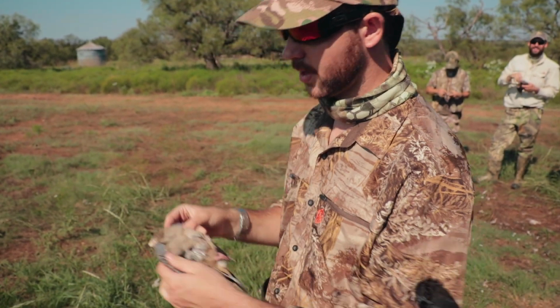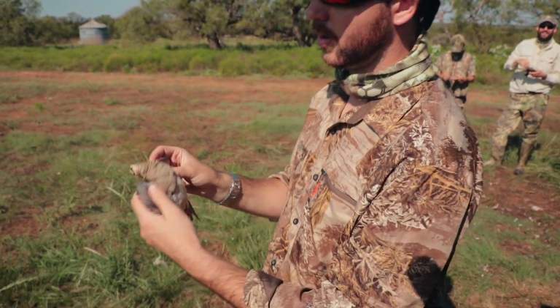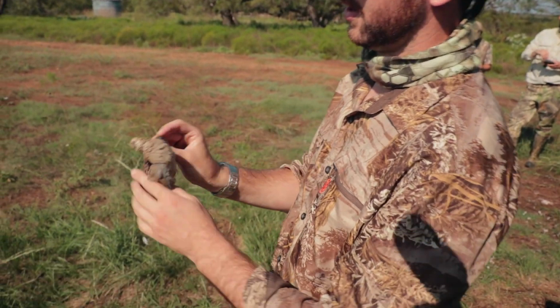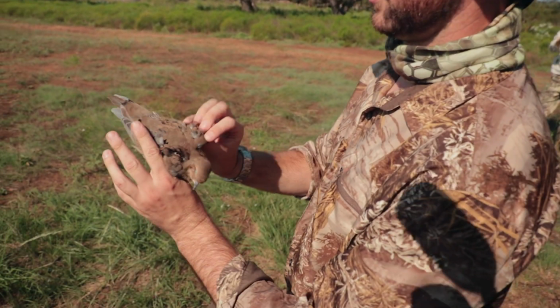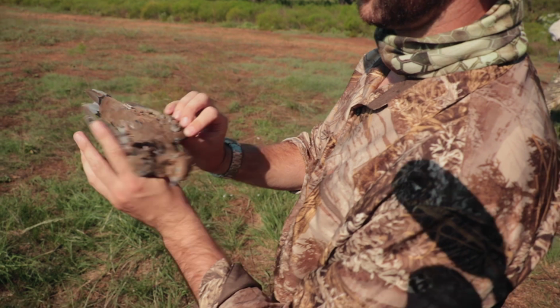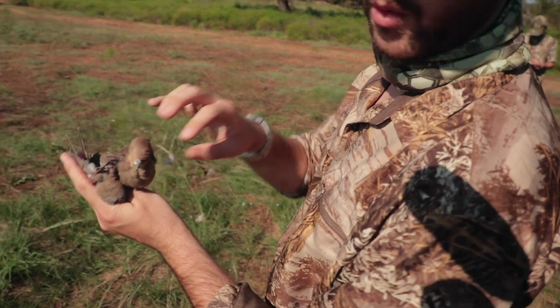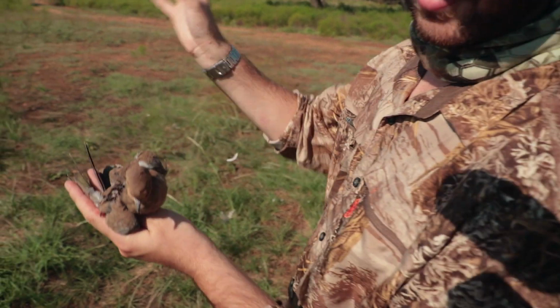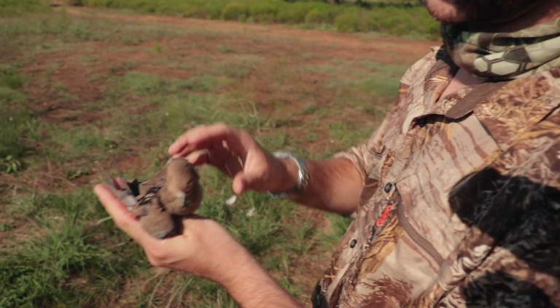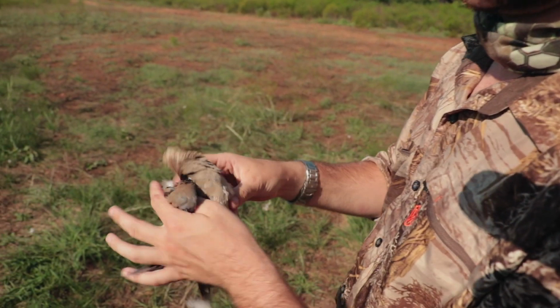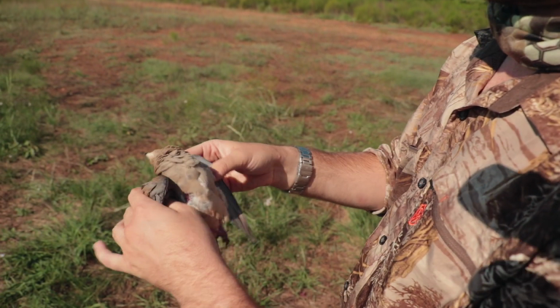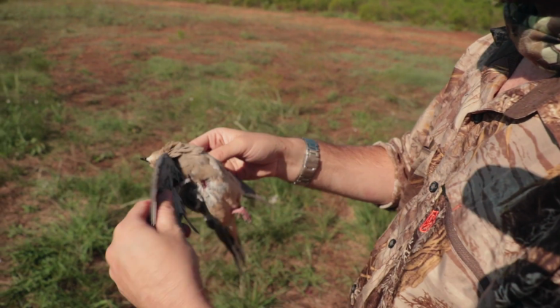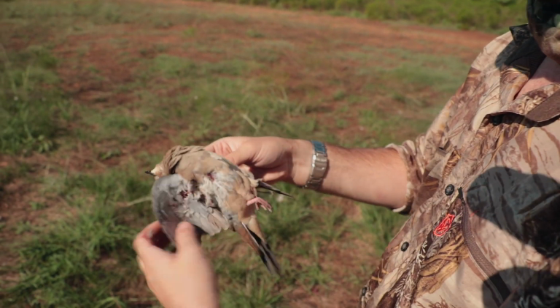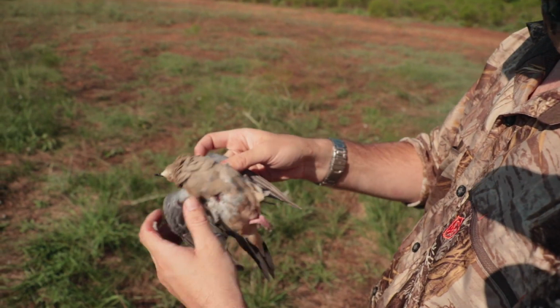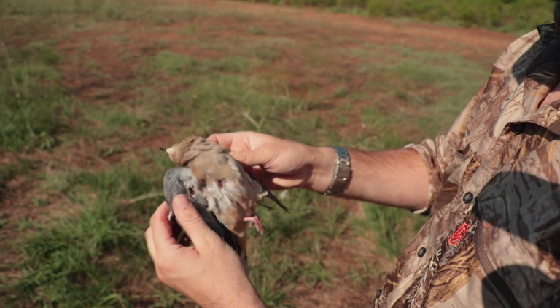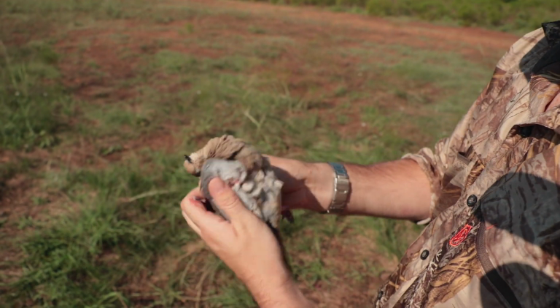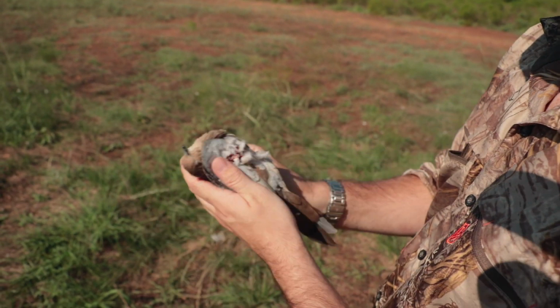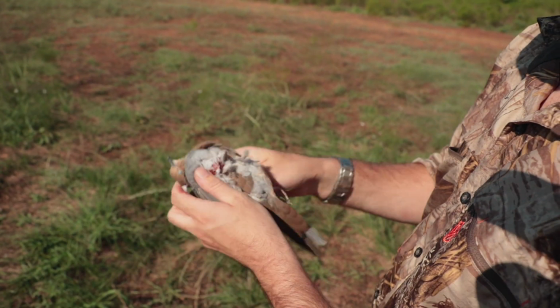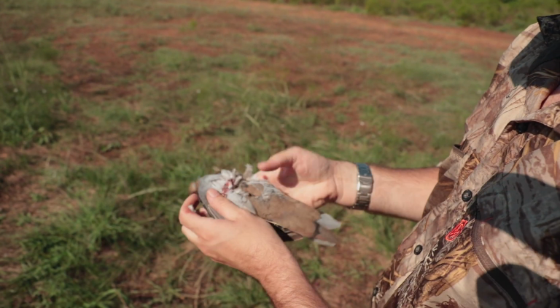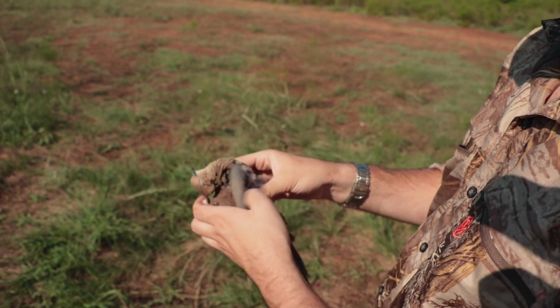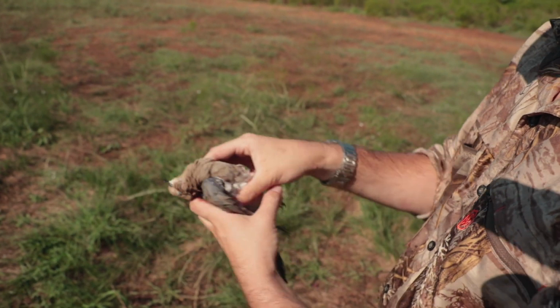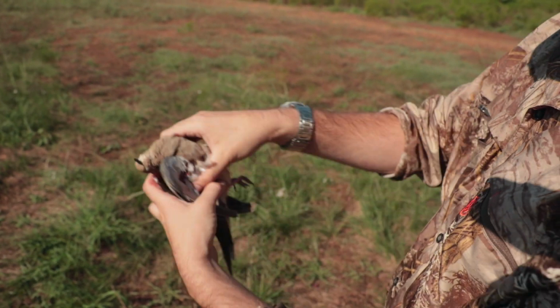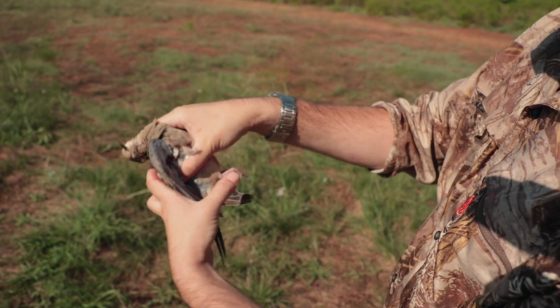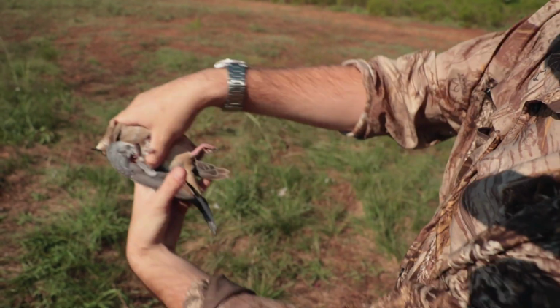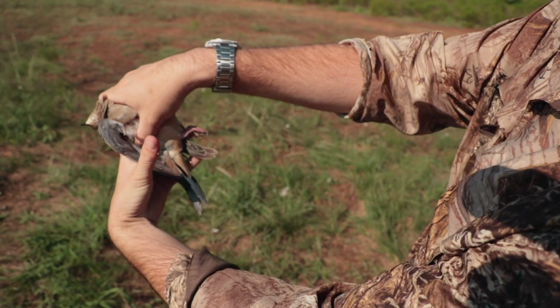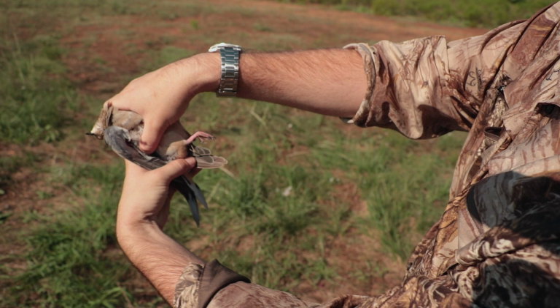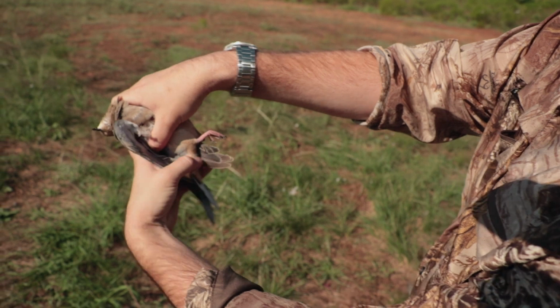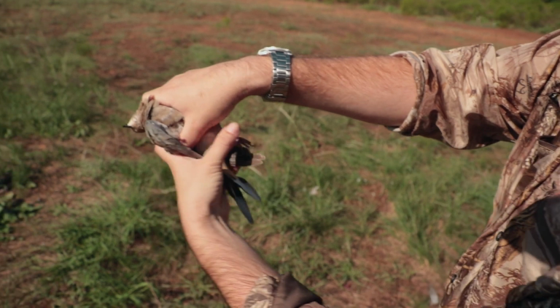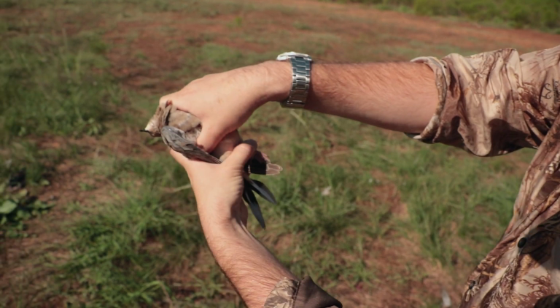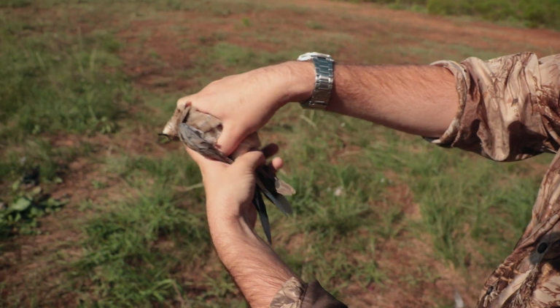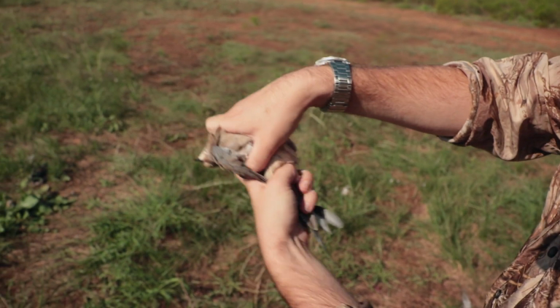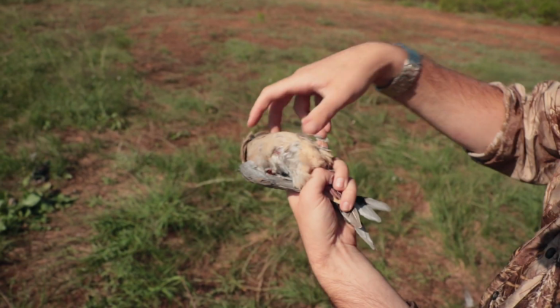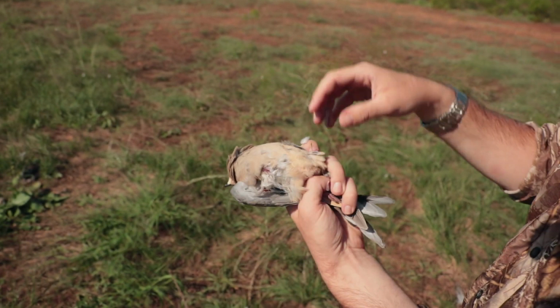You're not going to worry about plucking it. Basically, you just spread out the wings and pull them around the back. Then you grab the tail and the legs and pull that around the back.